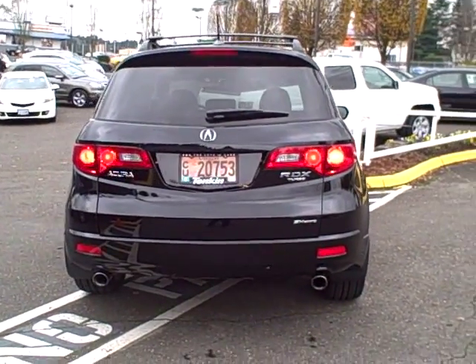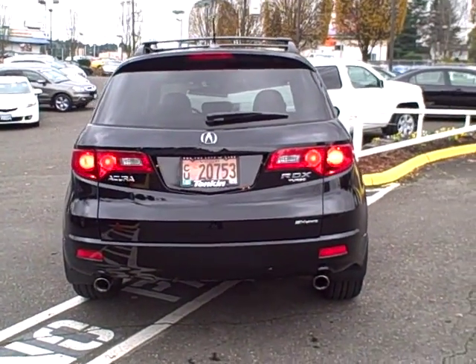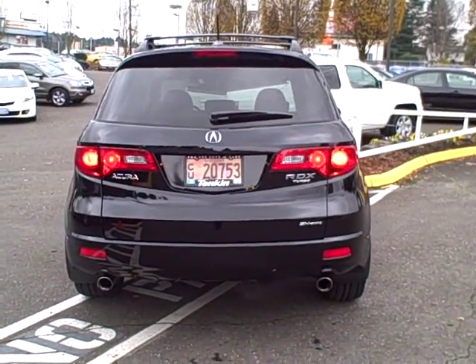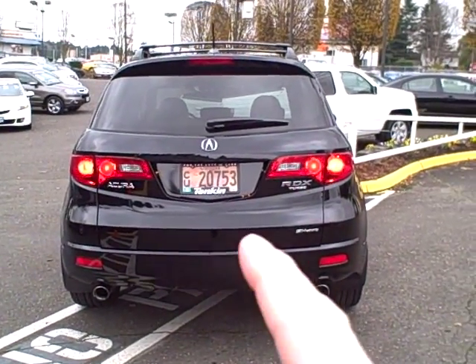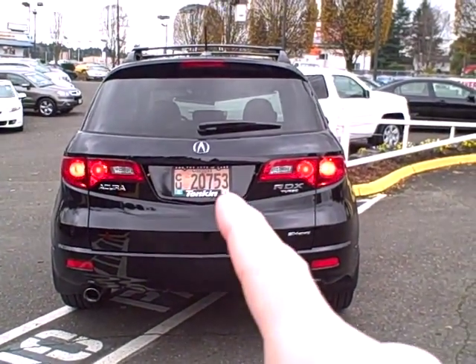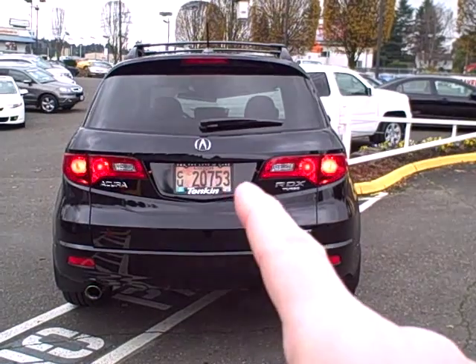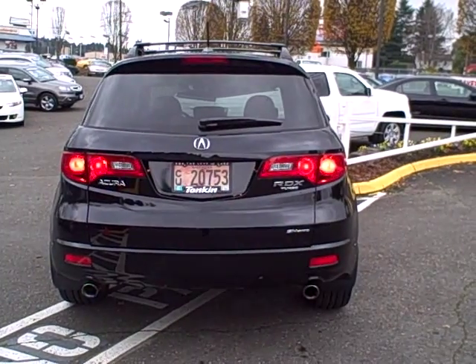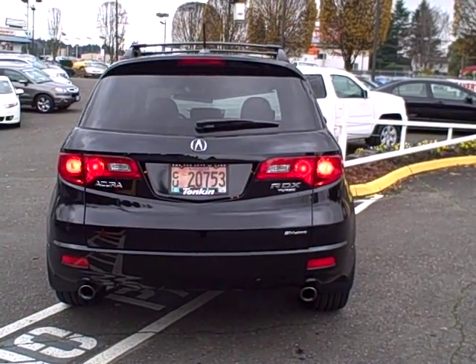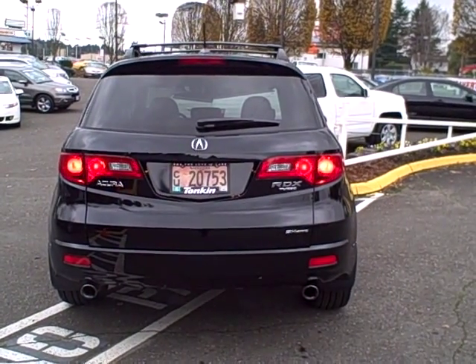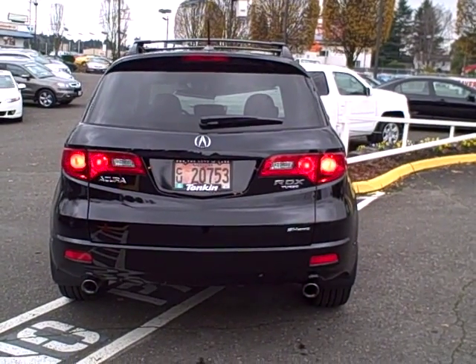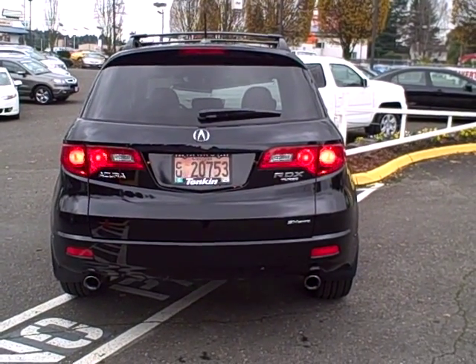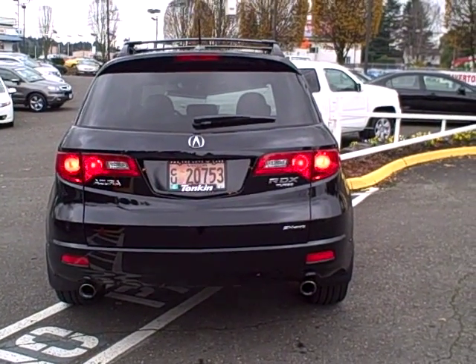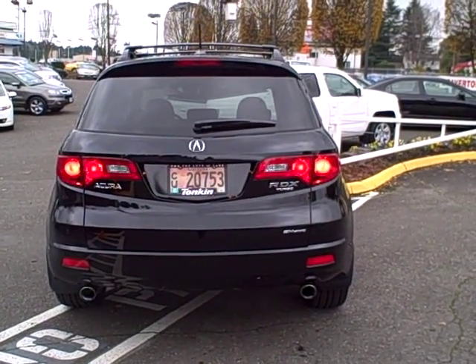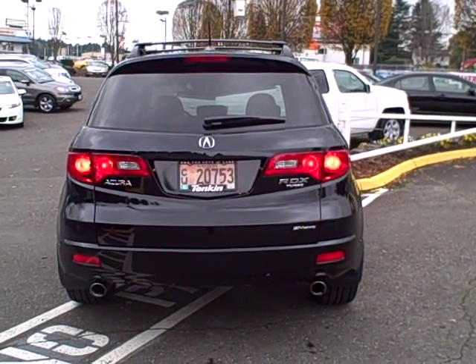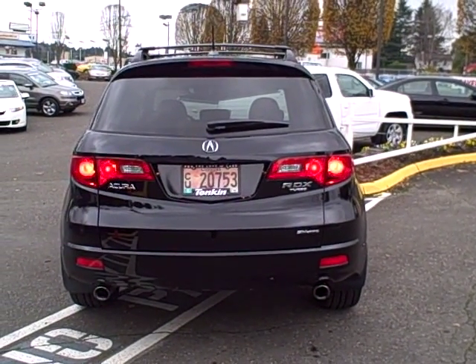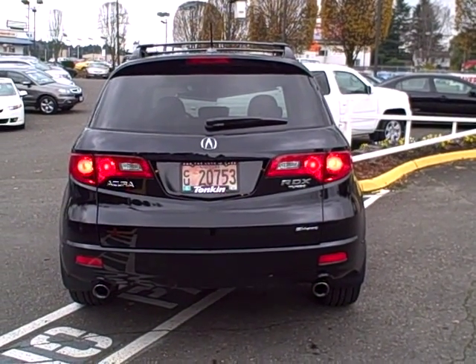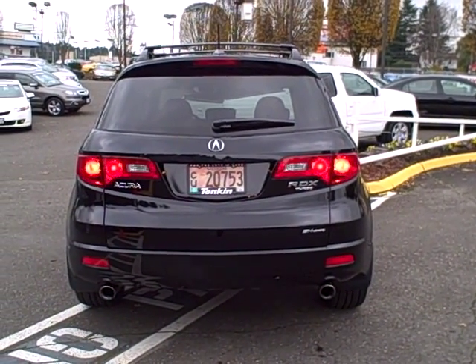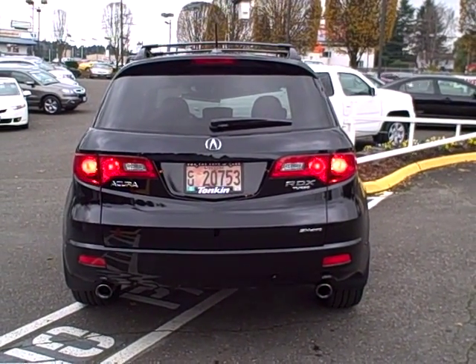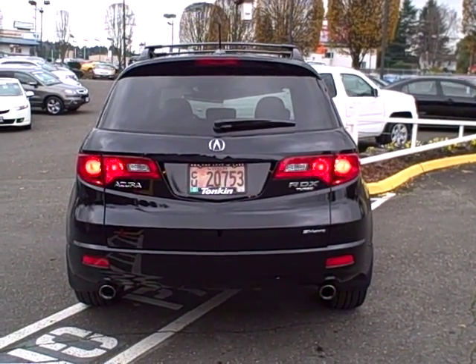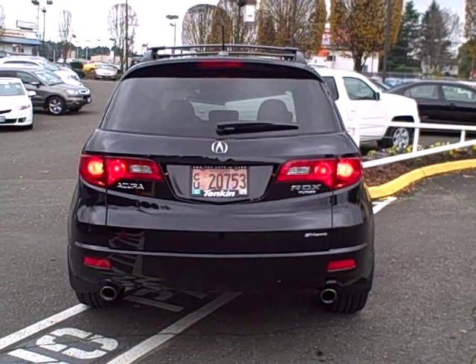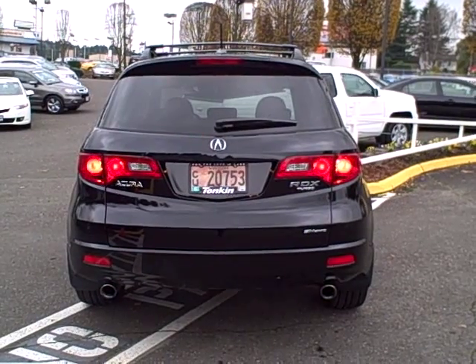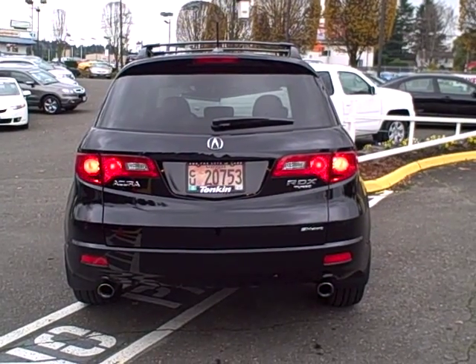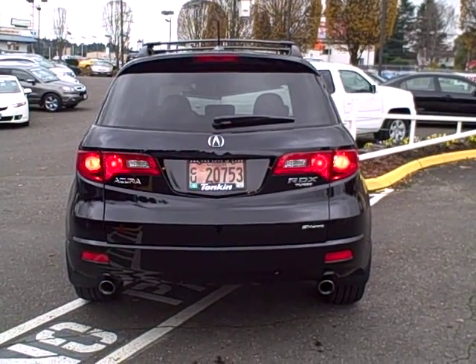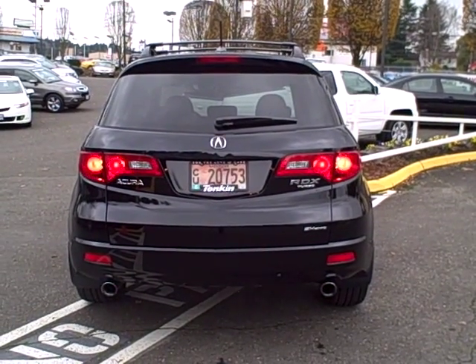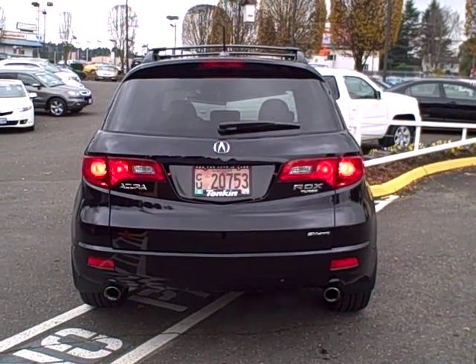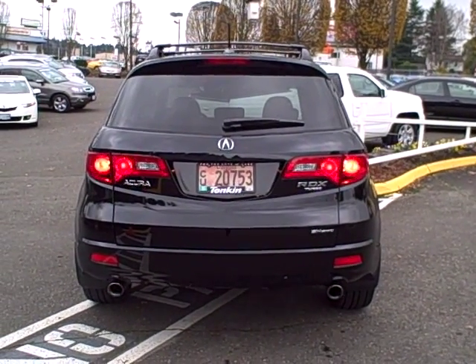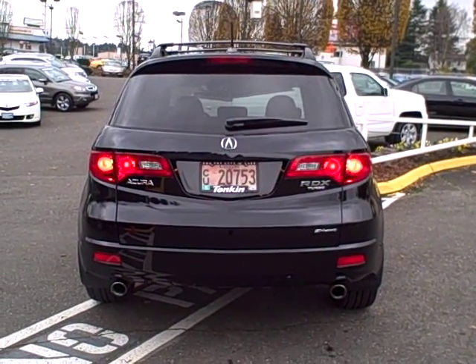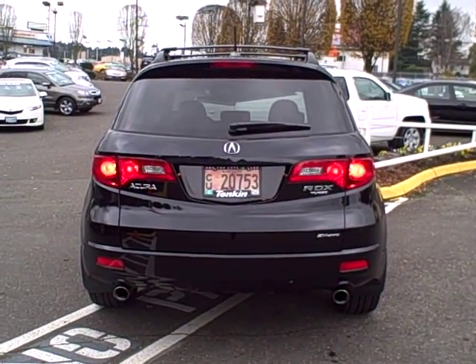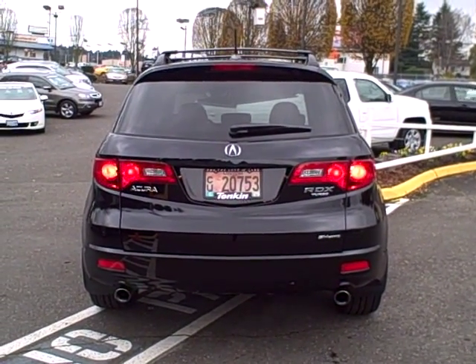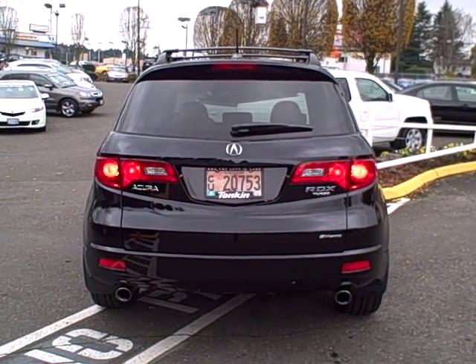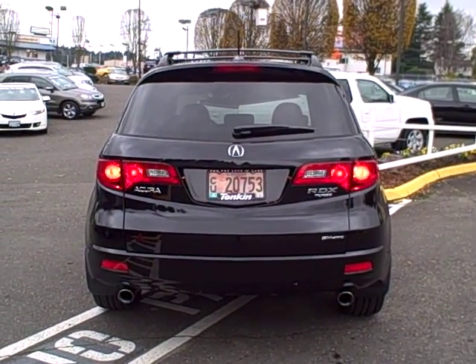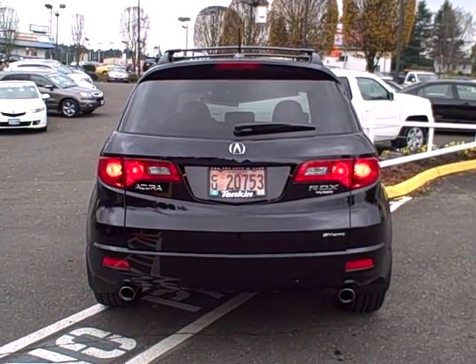The RDX with the tech package does include the rear backup camera. So when you put the vehicle in reverse, you get a rear view that's displayed on the navigation screen — a very nice safety feature.